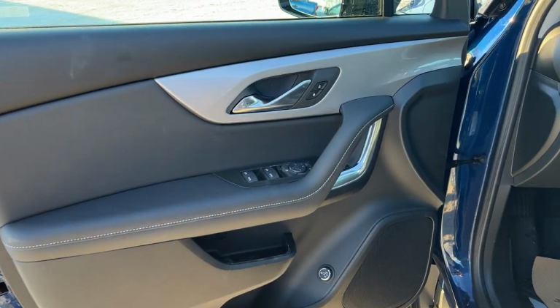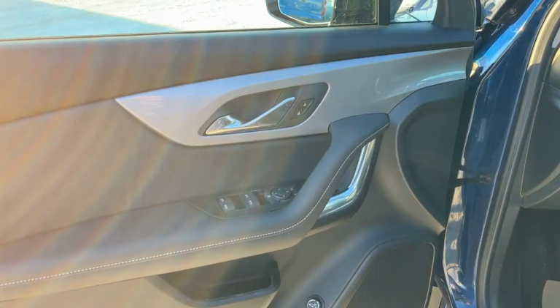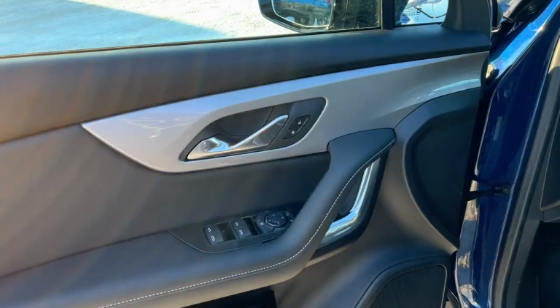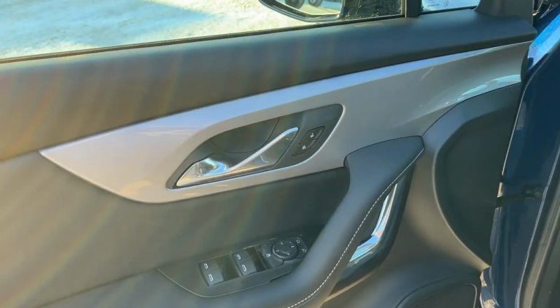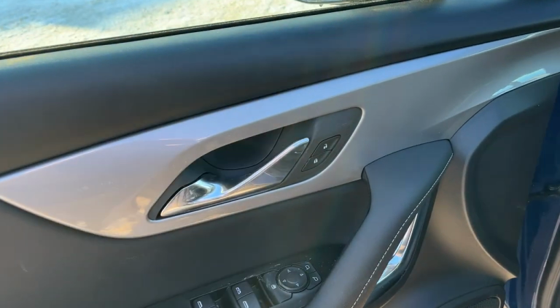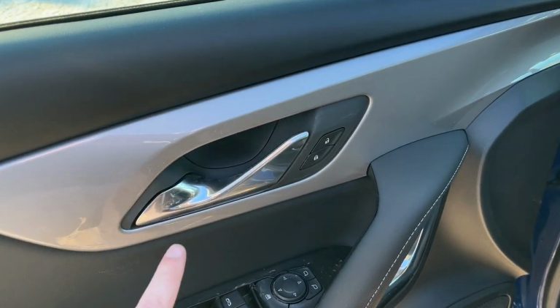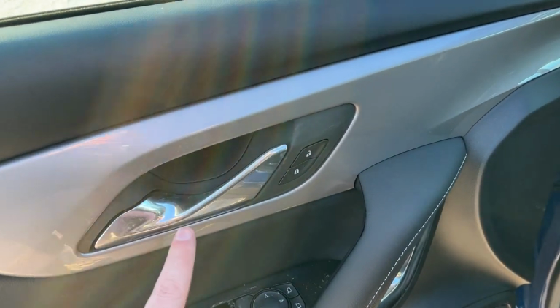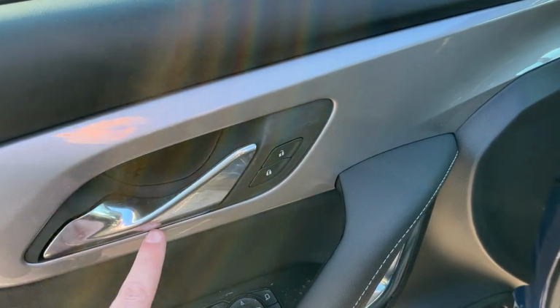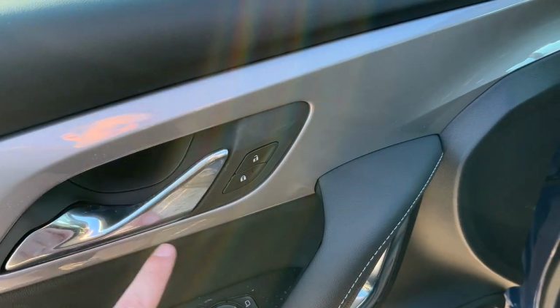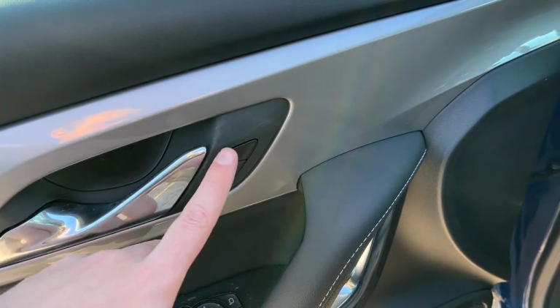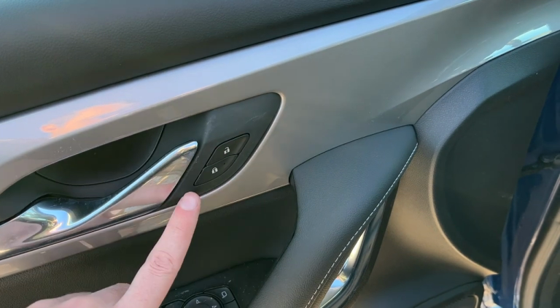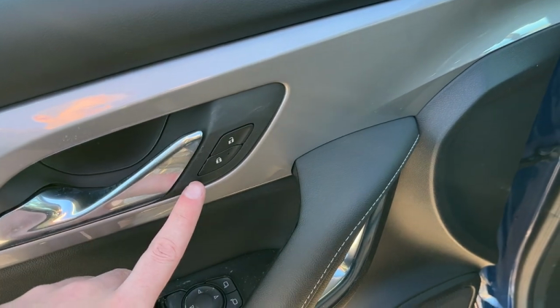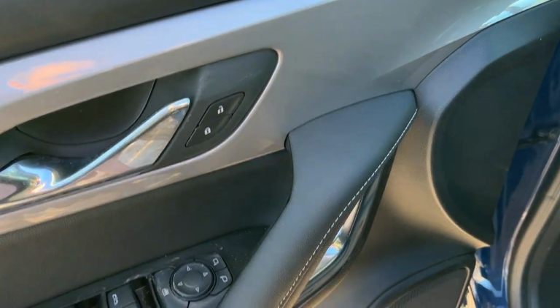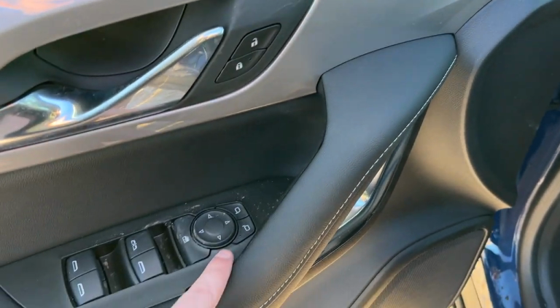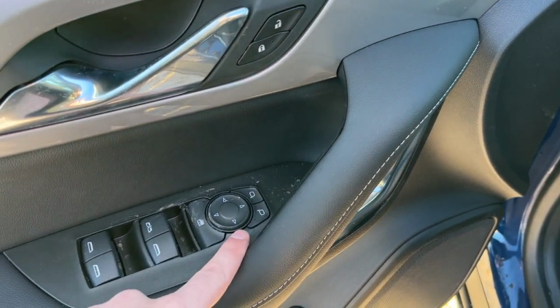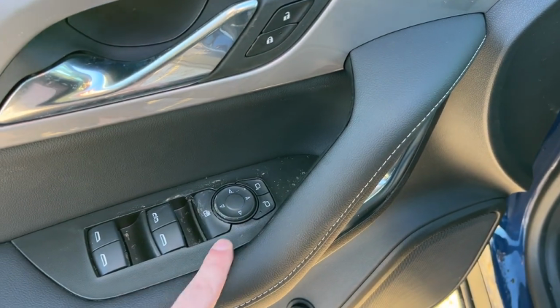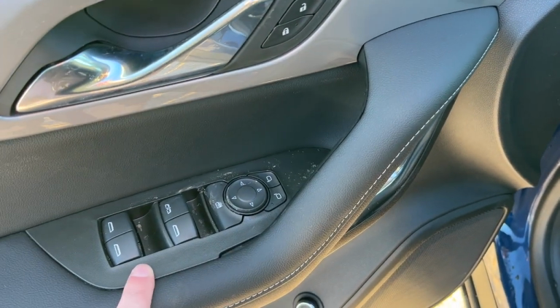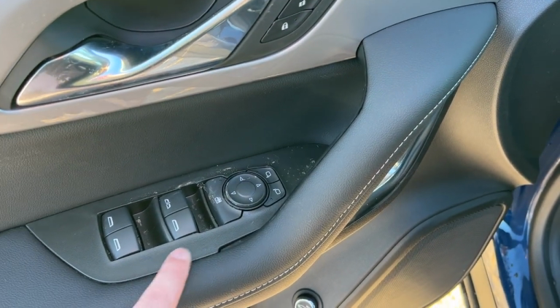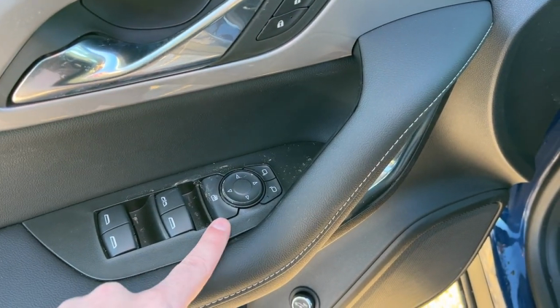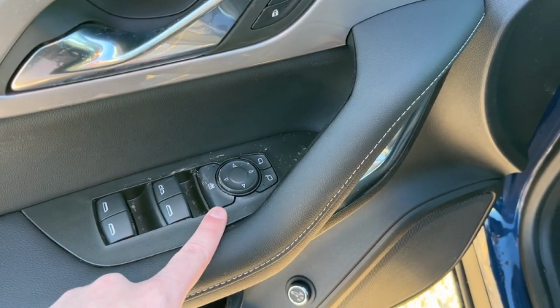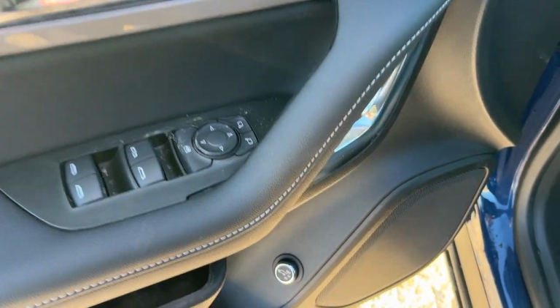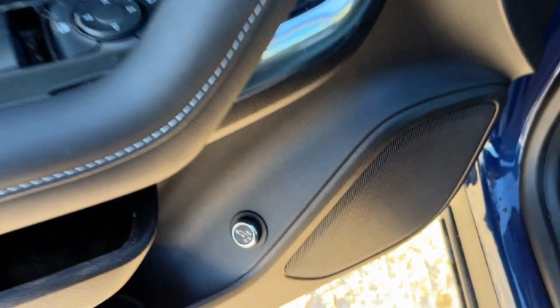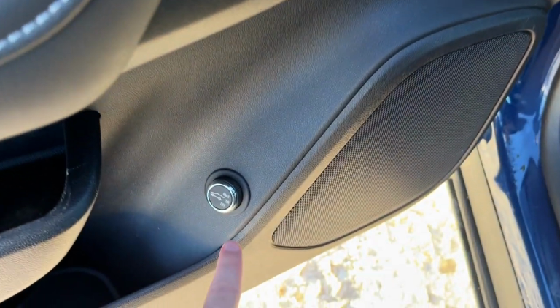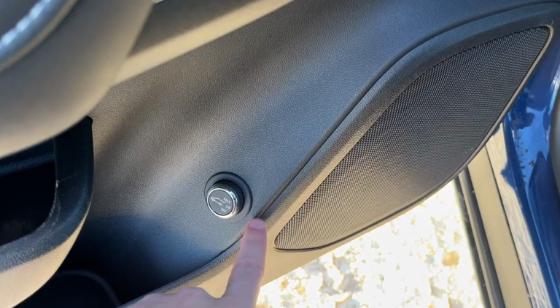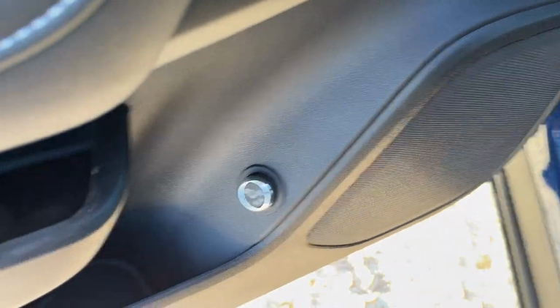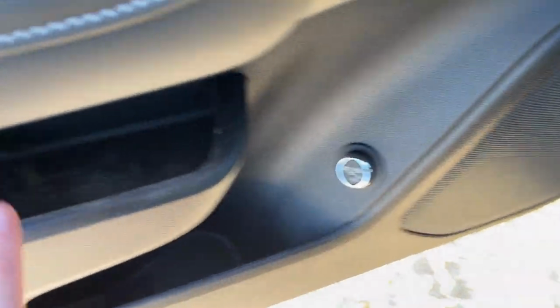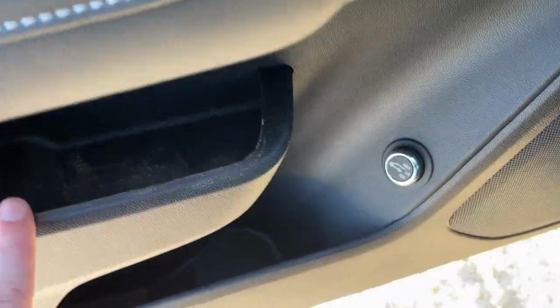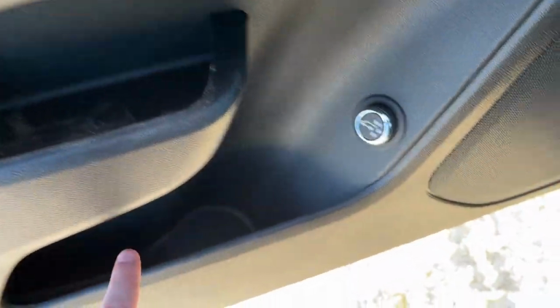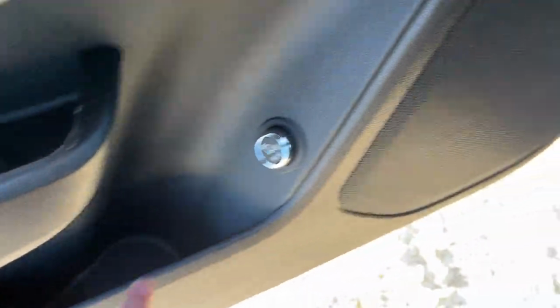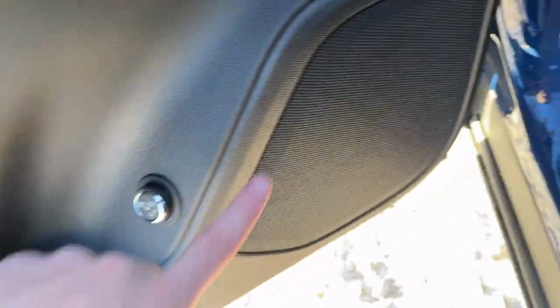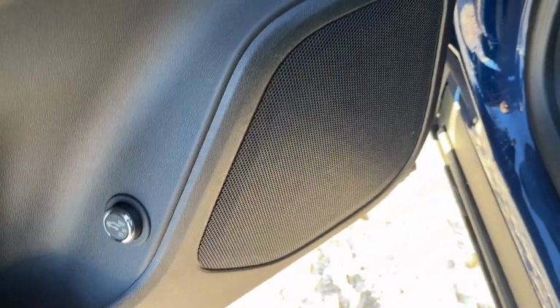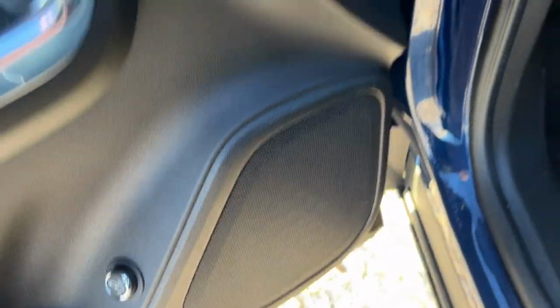Moving into the front of the vehicle, we have a chrome finish door handle, power locks, power mirrors, power windows, and our rear window lock. Powered lift gate settings are below and we have storage throughout as well as our speaker.